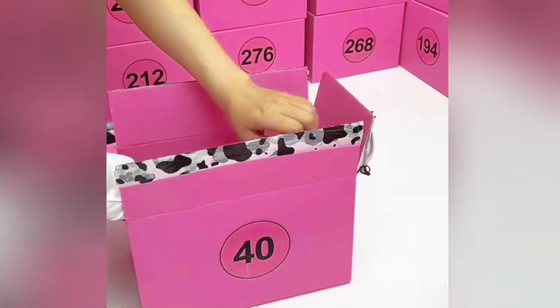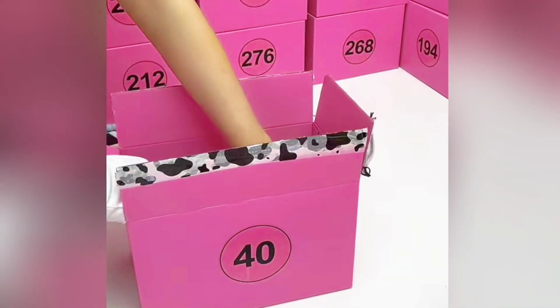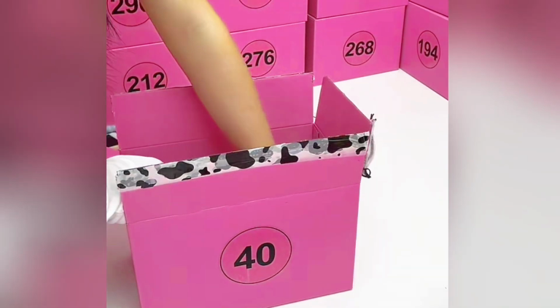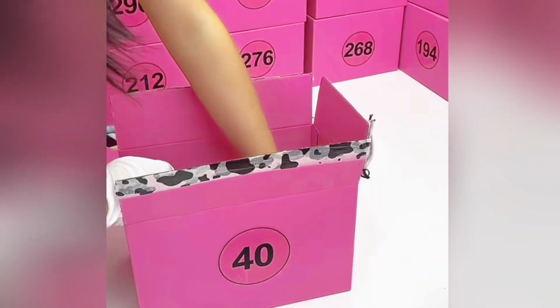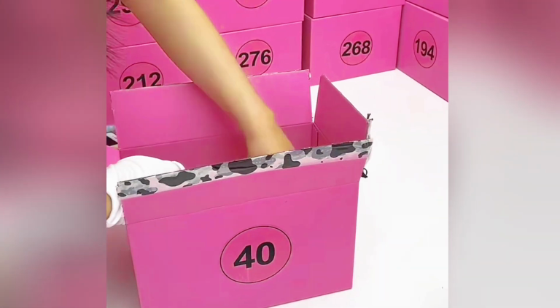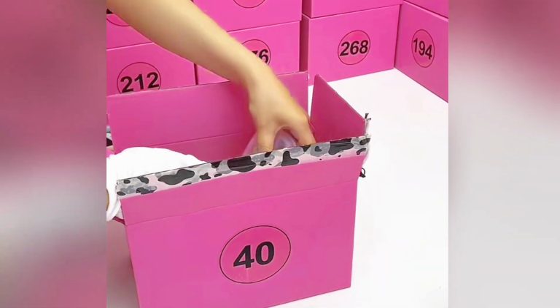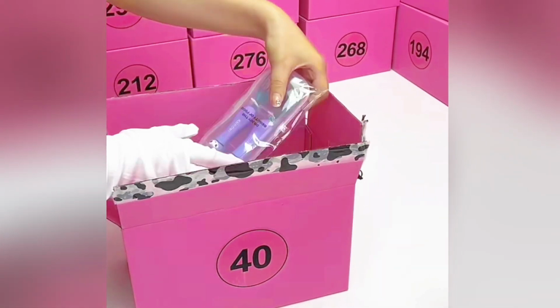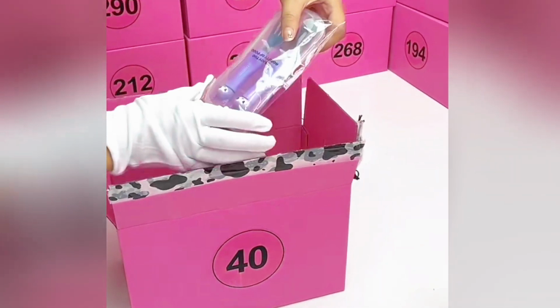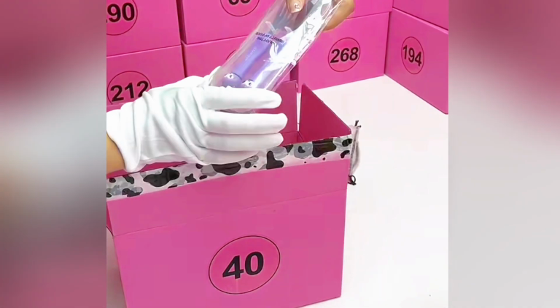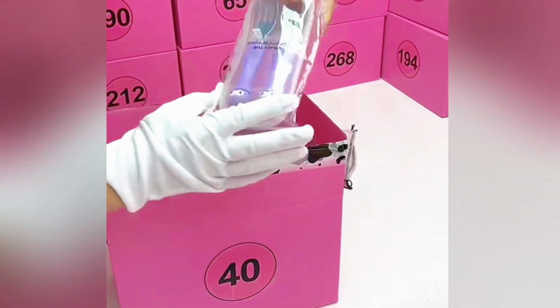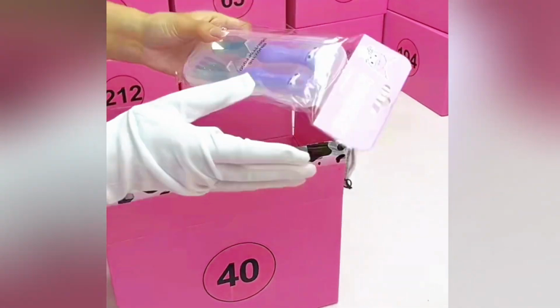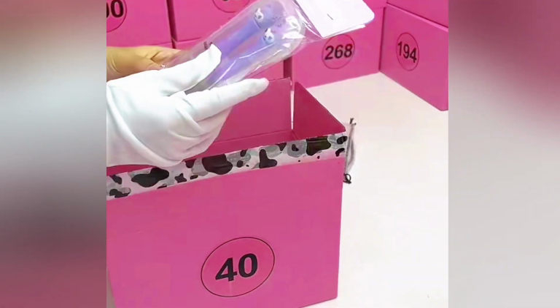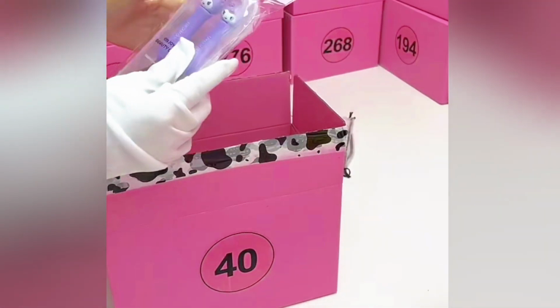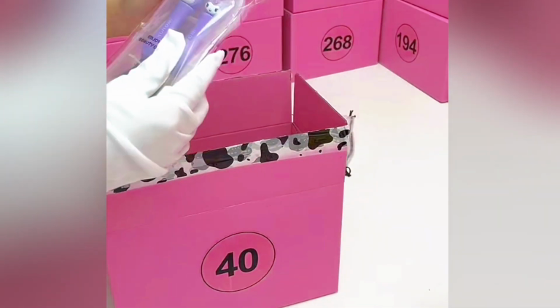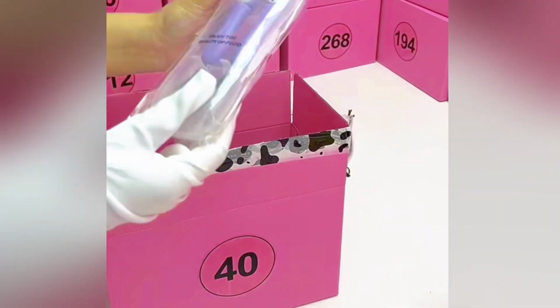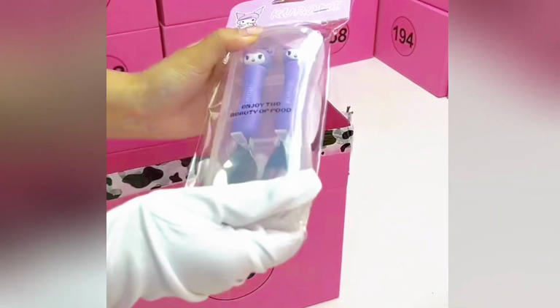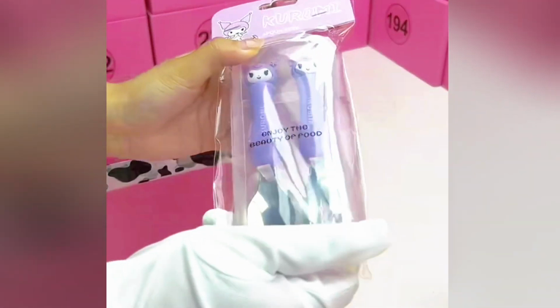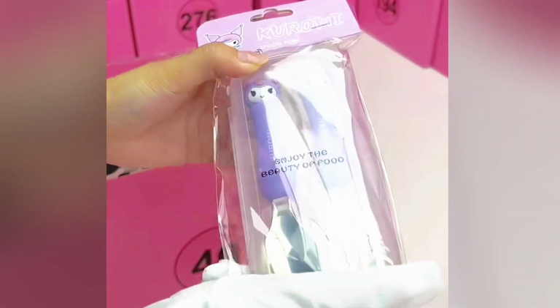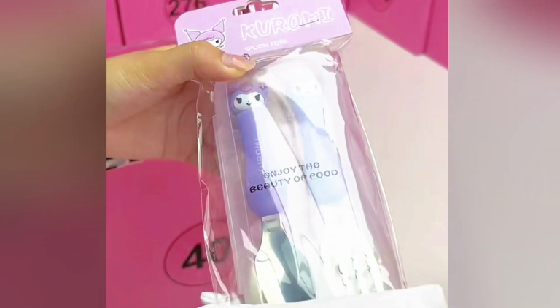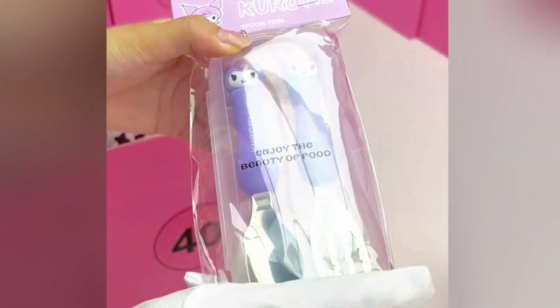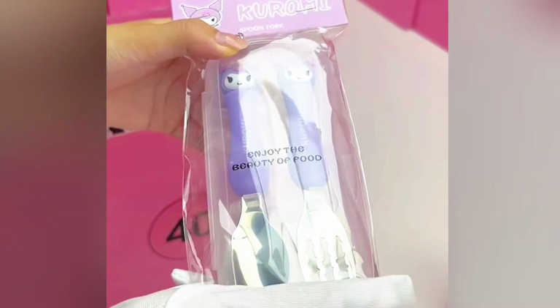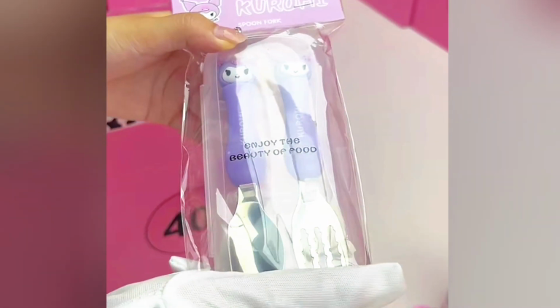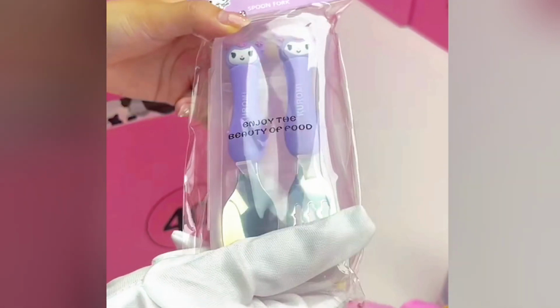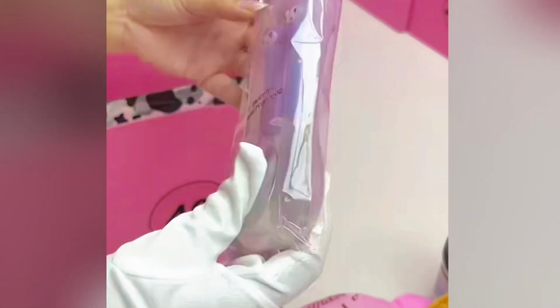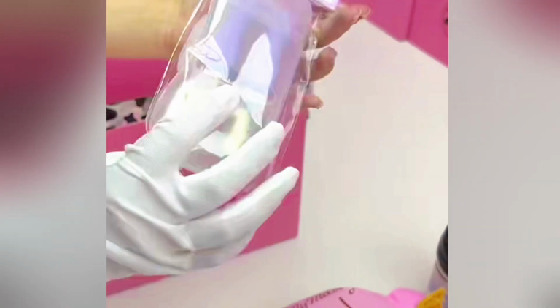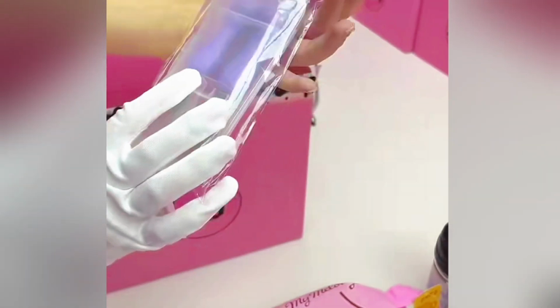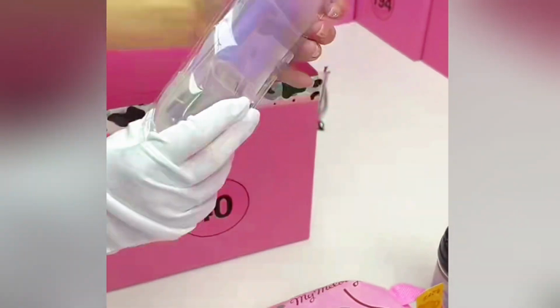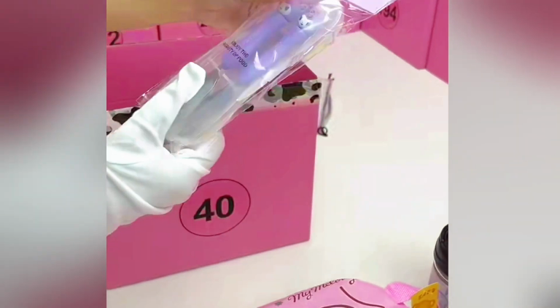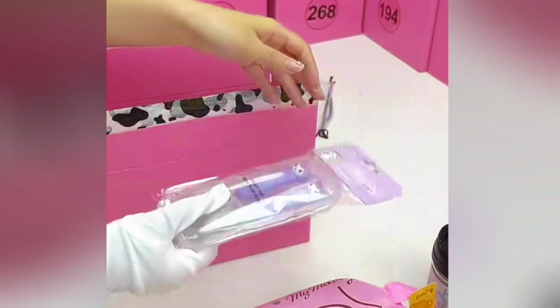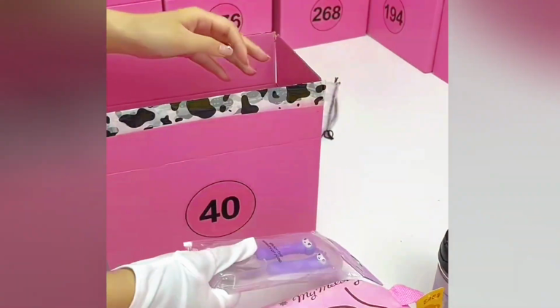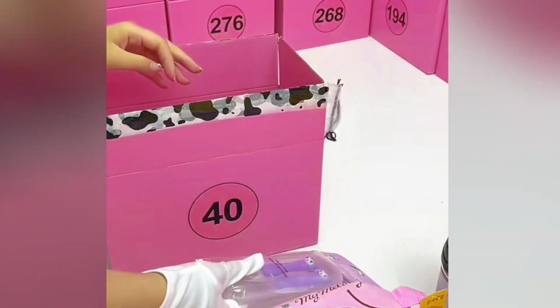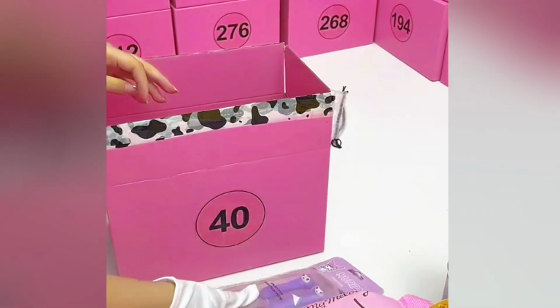Let's open. What's that? We got Cuckoo Spoon and Fork — Cuckoo design. Spoon and Fork, very useful stuff.